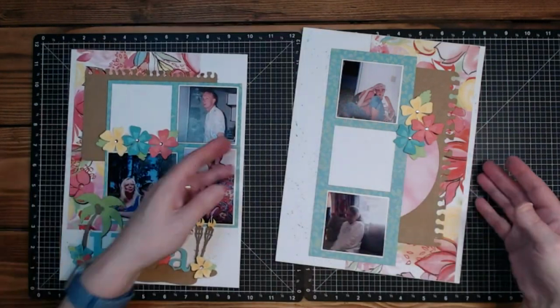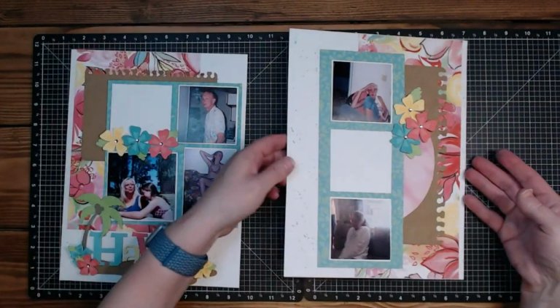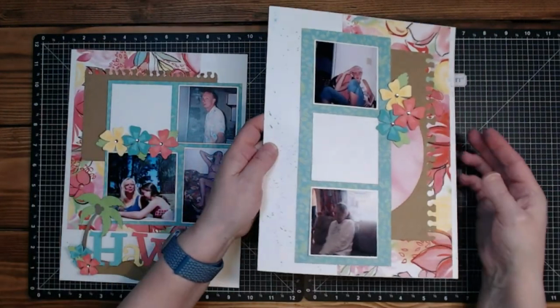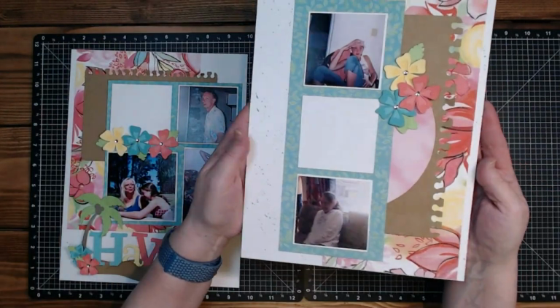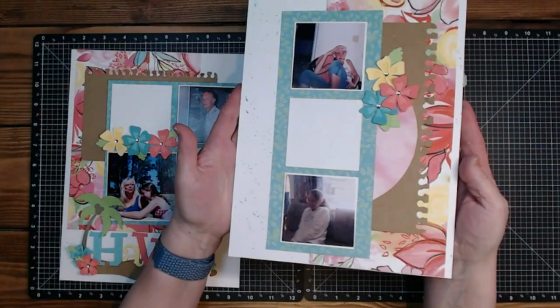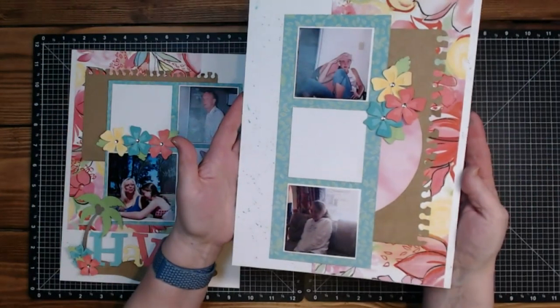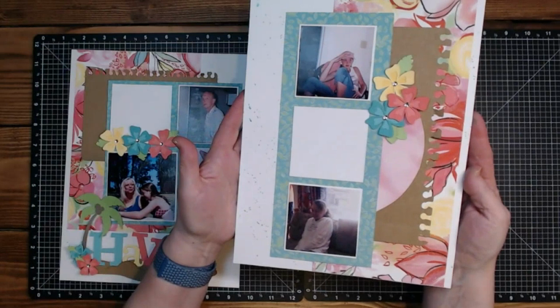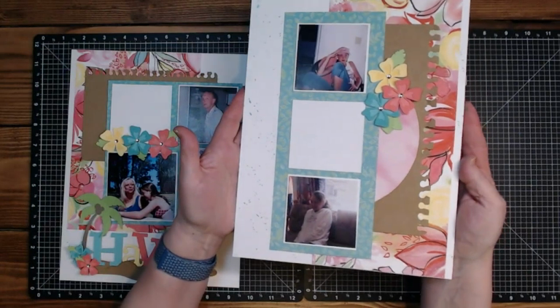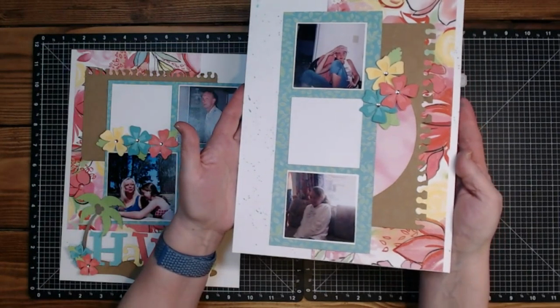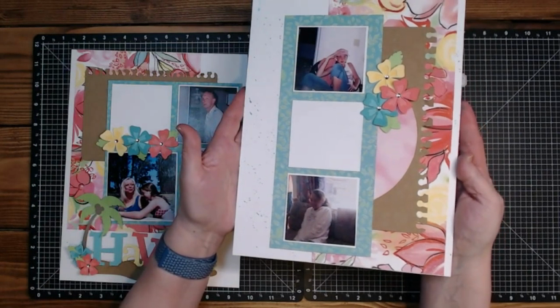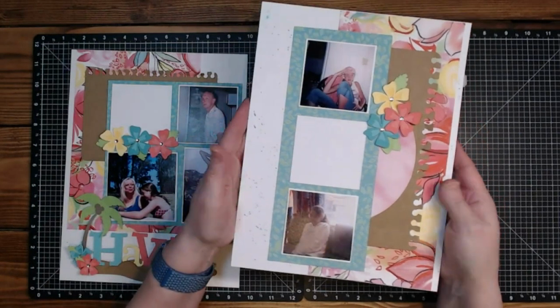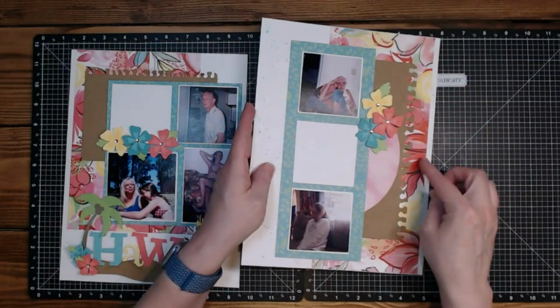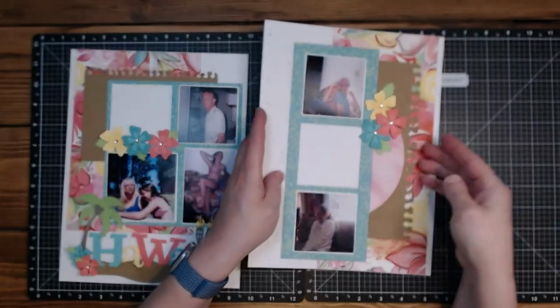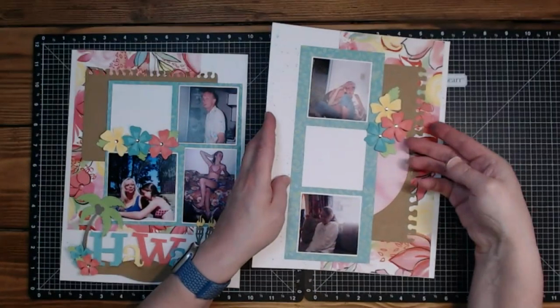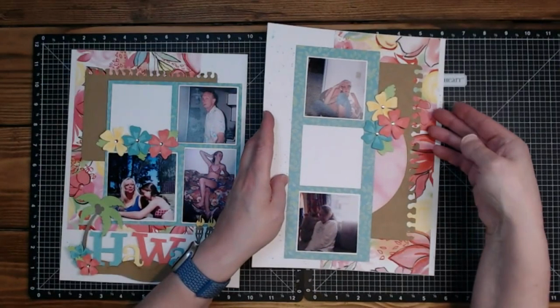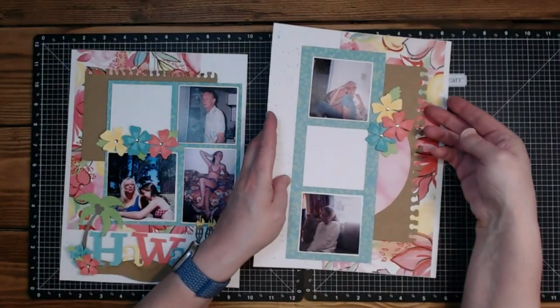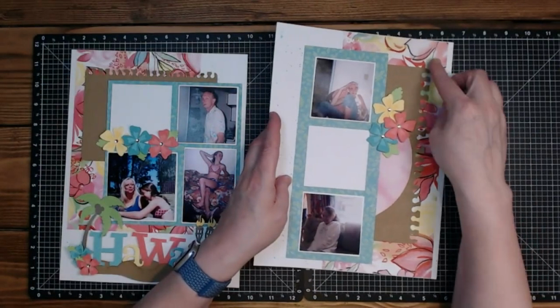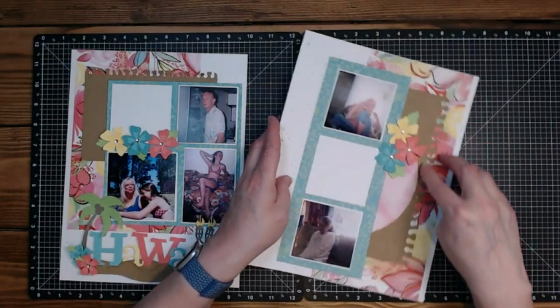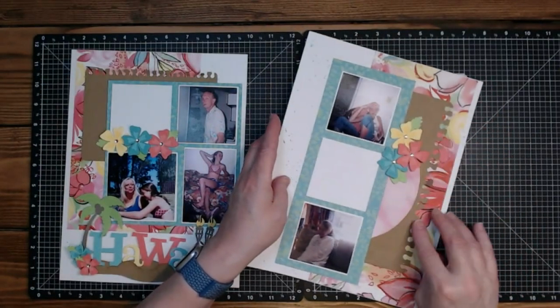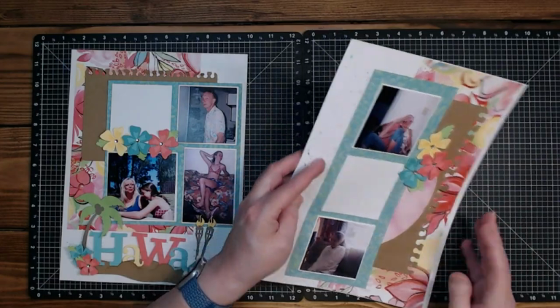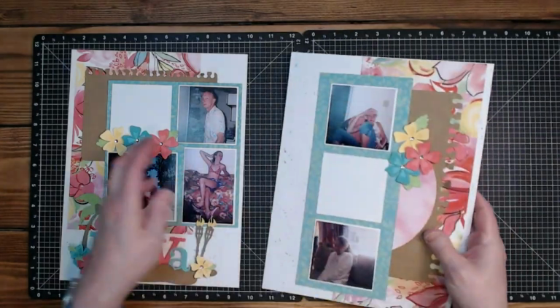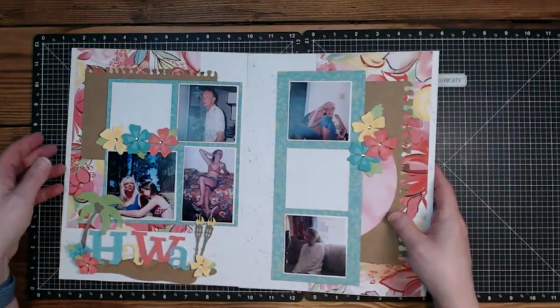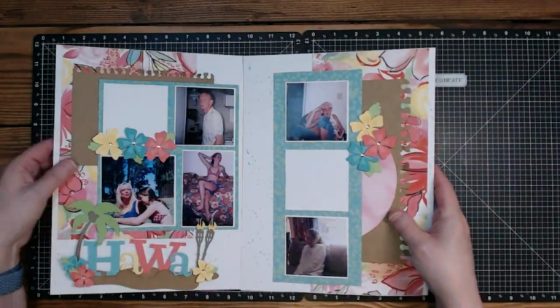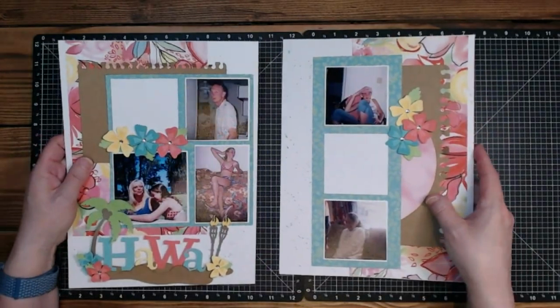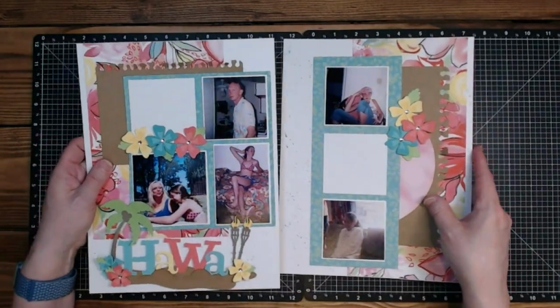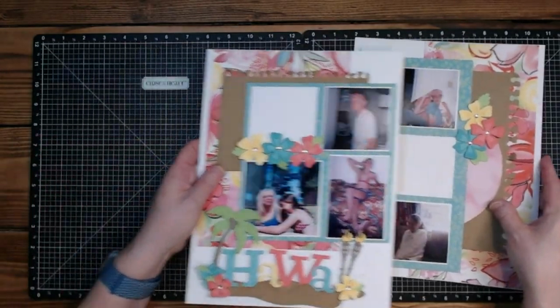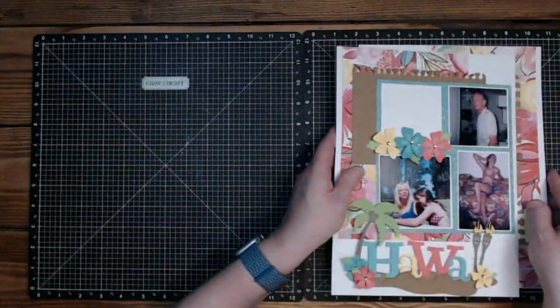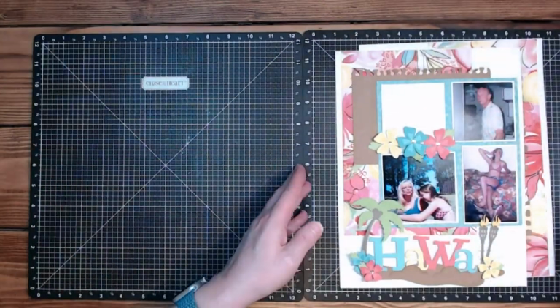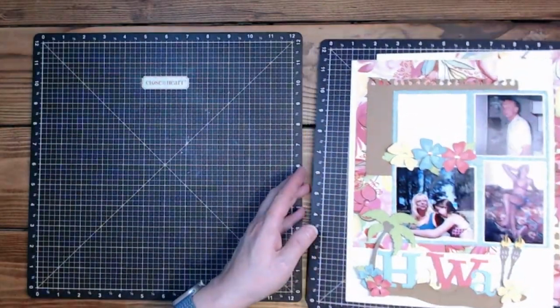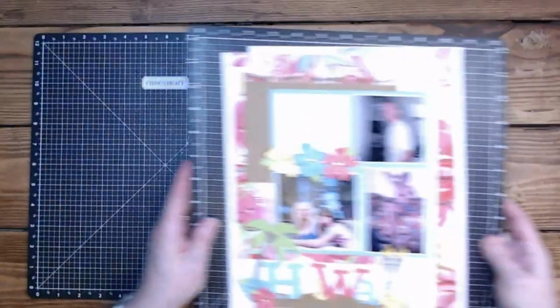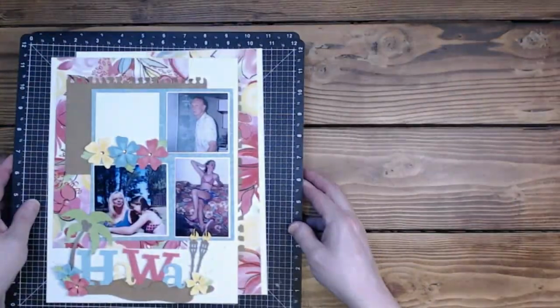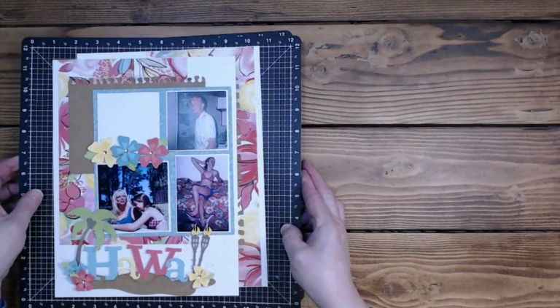There is this peach here and here is this peach. I really like how this looks with this paper — the little notebook borders.